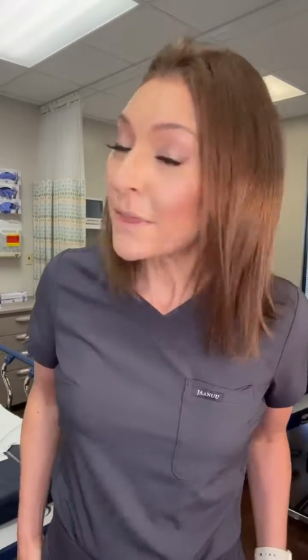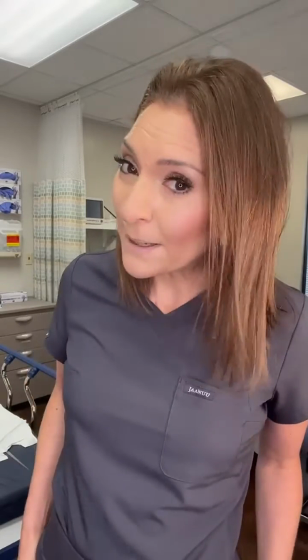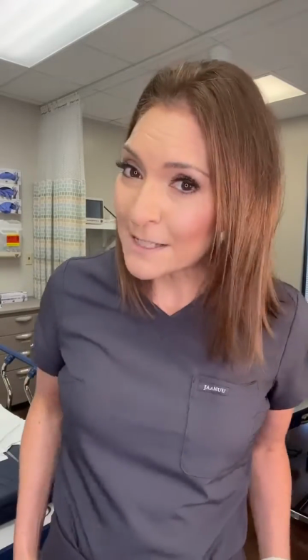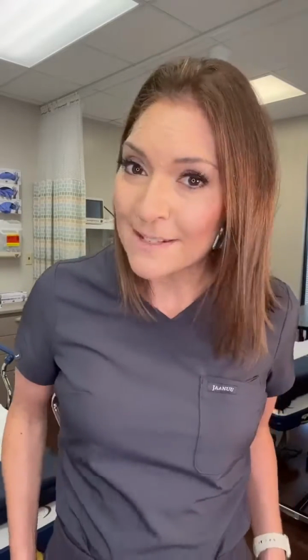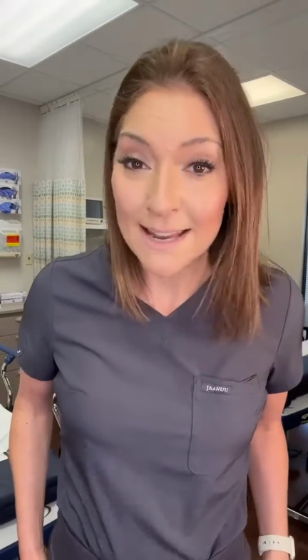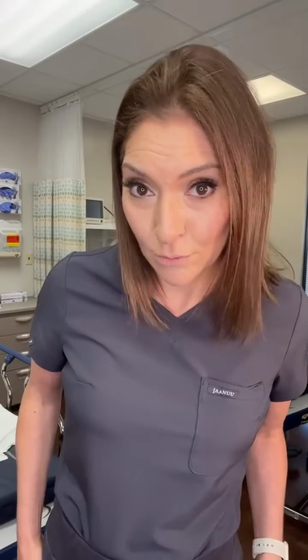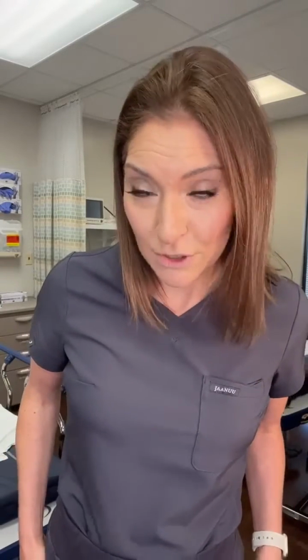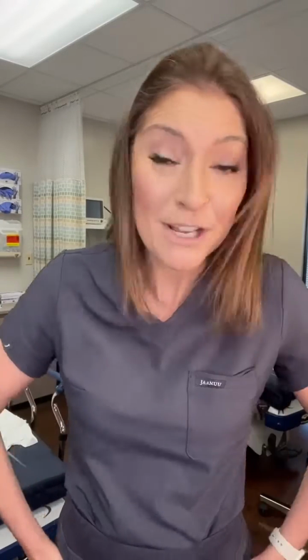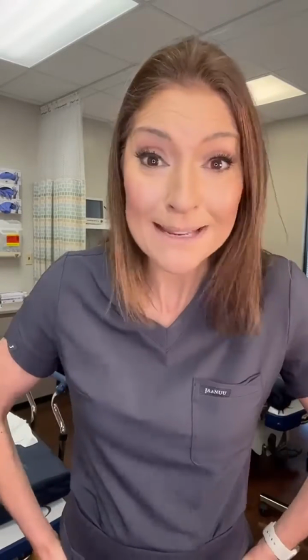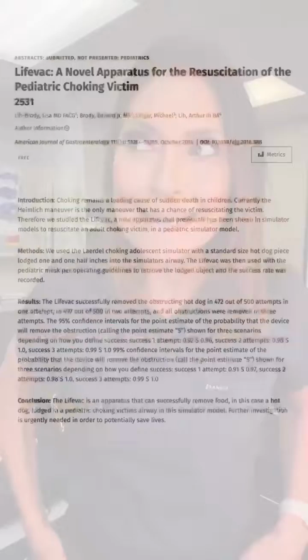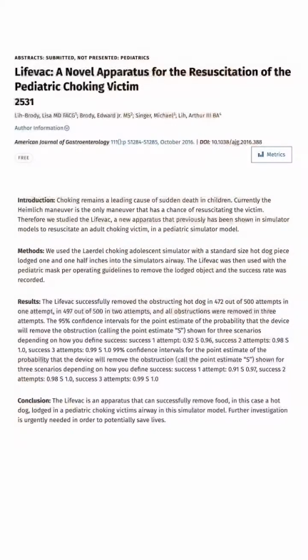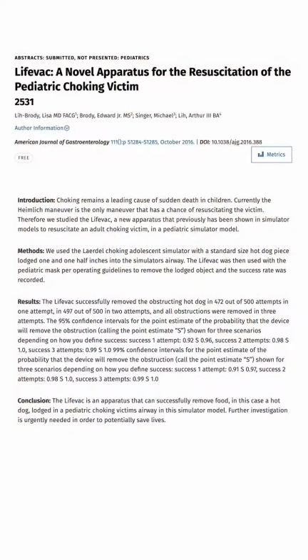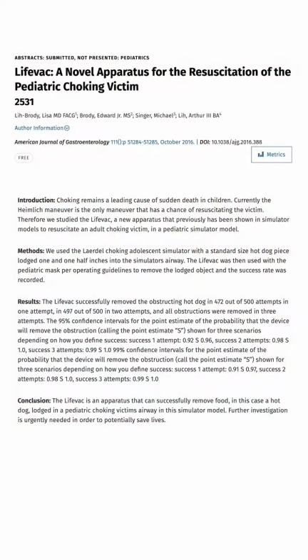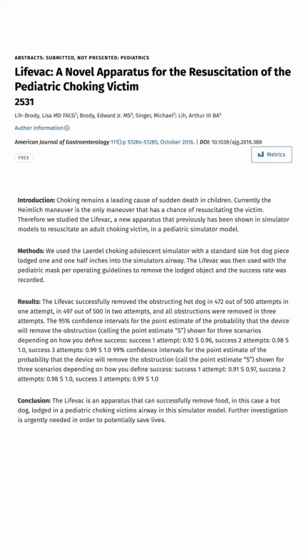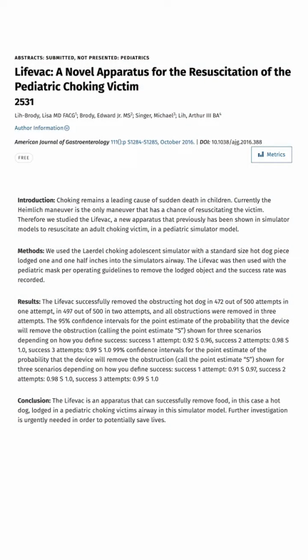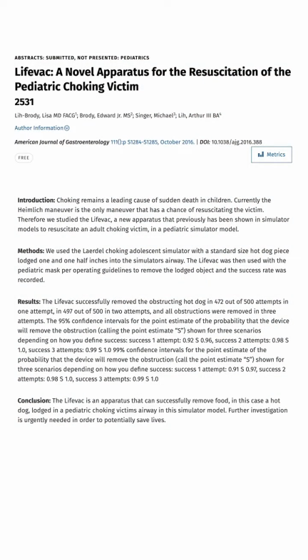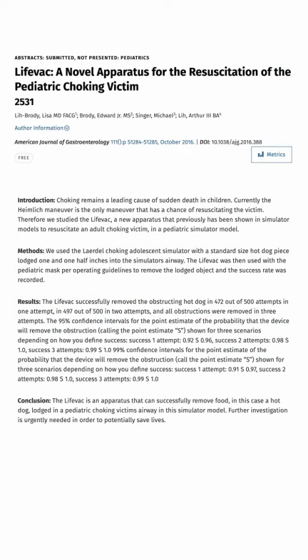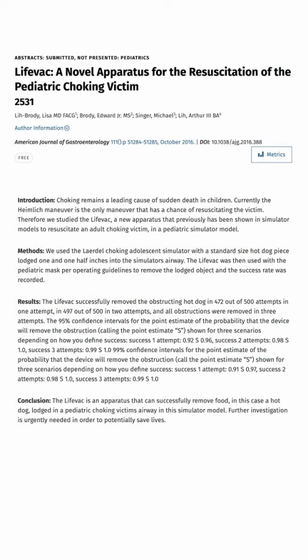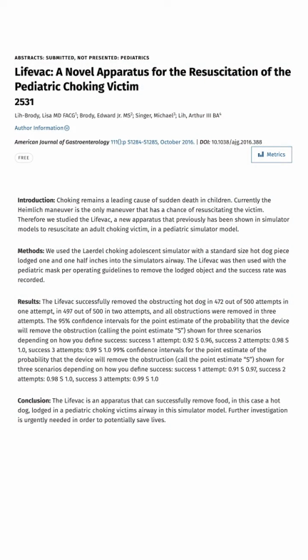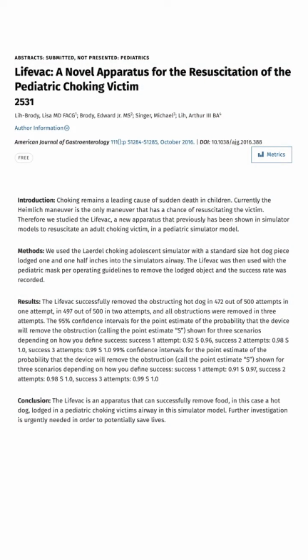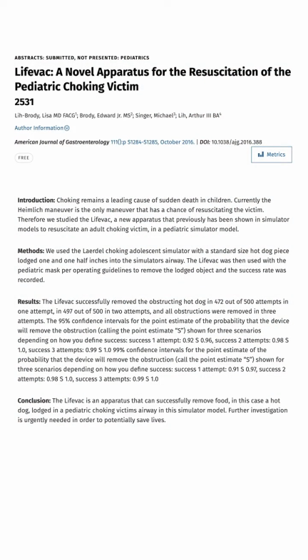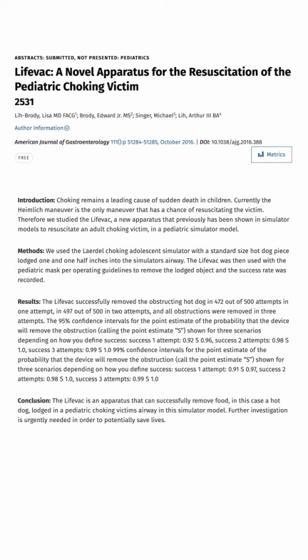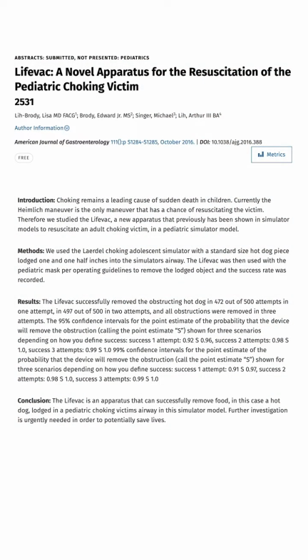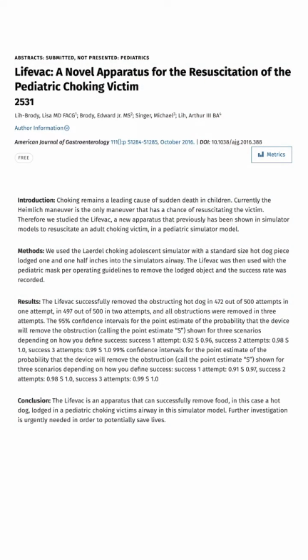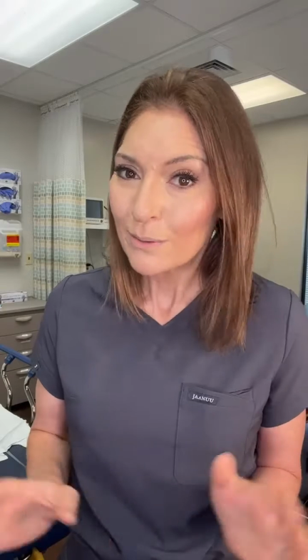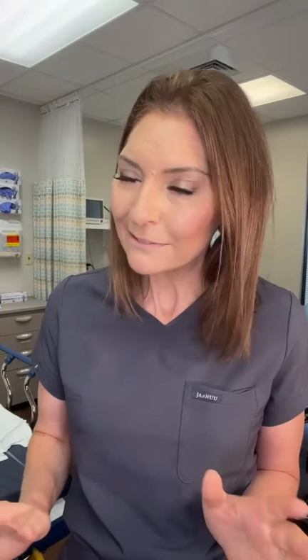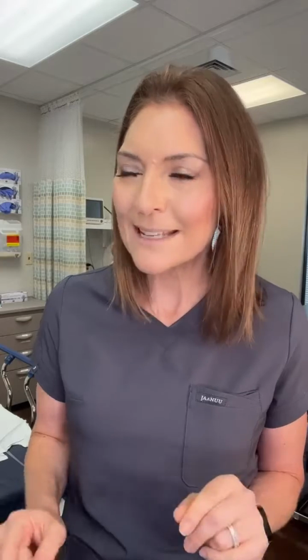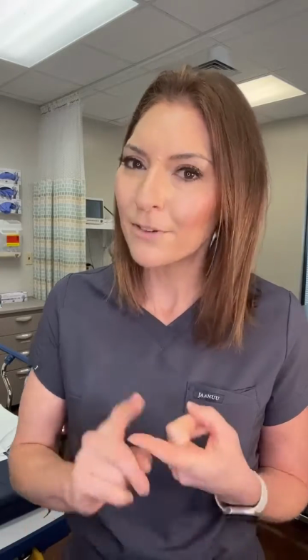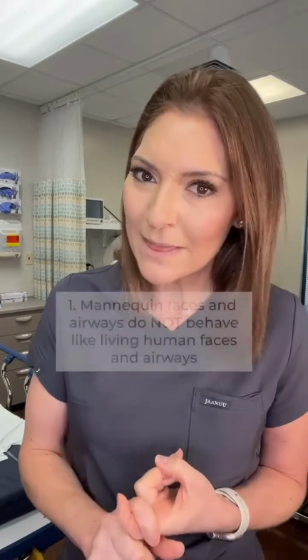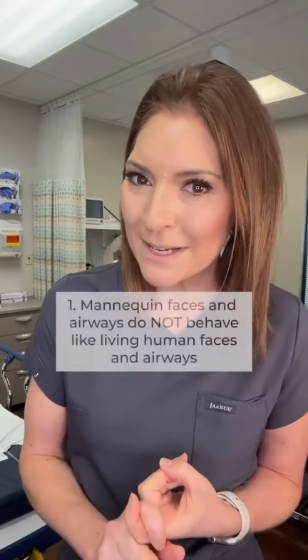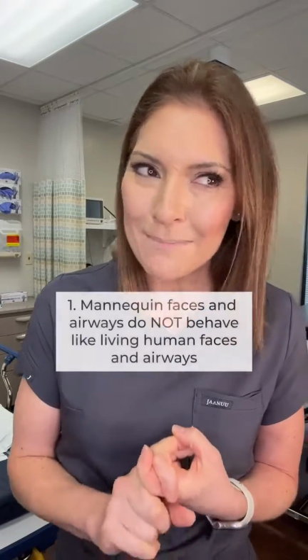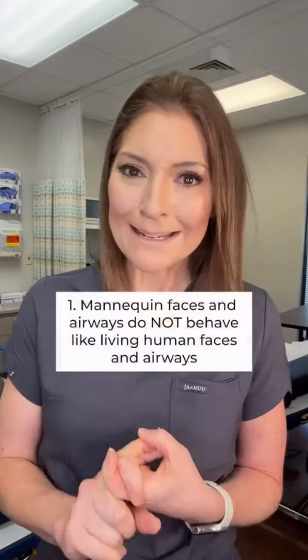When the company talks about this, they cite their own results, which sound amazing. They removed the choking object 92 to 99% of the time in their study. But except for one study, these were done in mannequins.